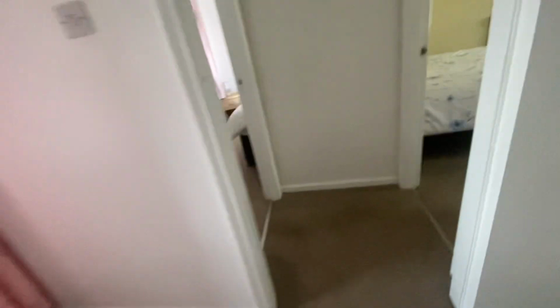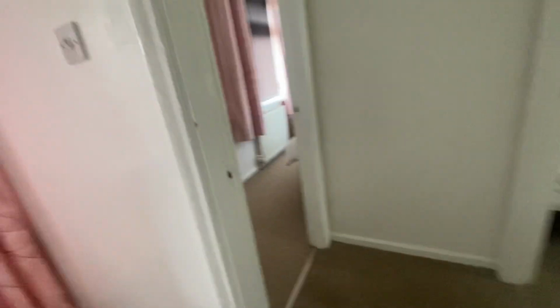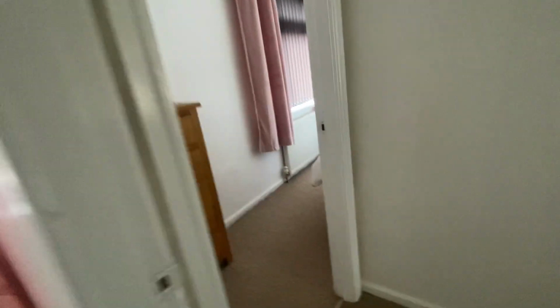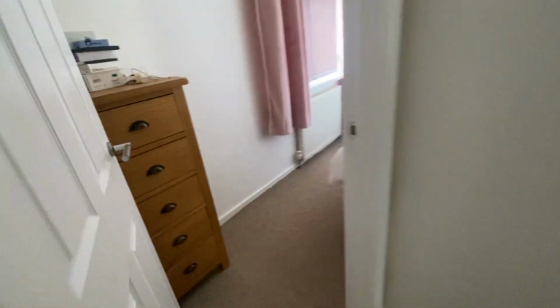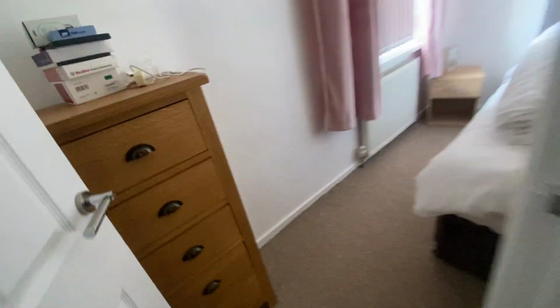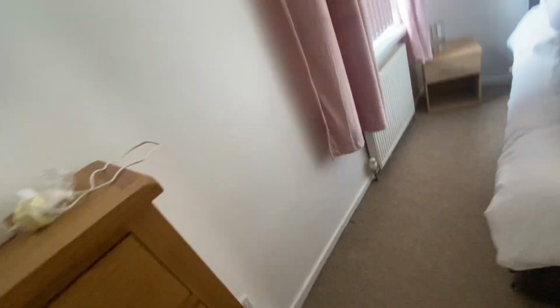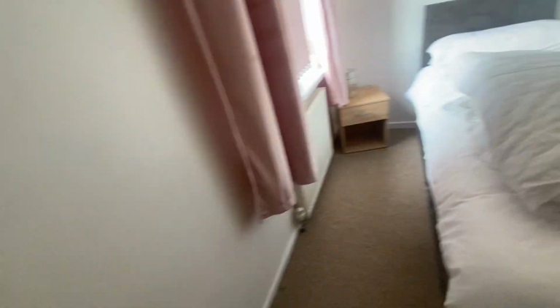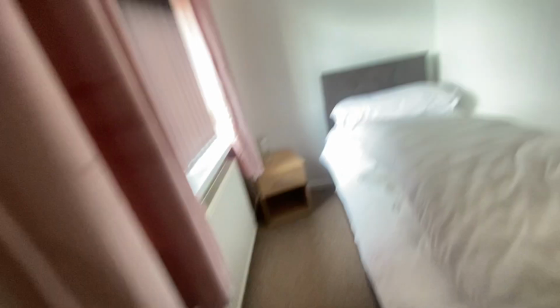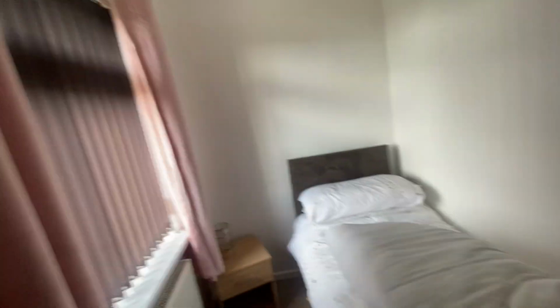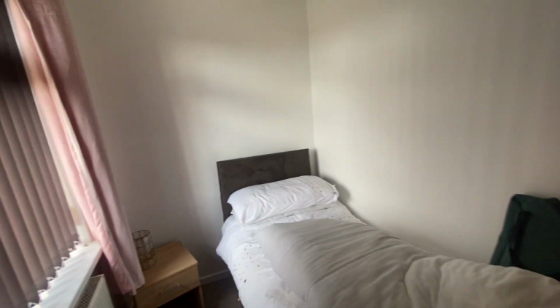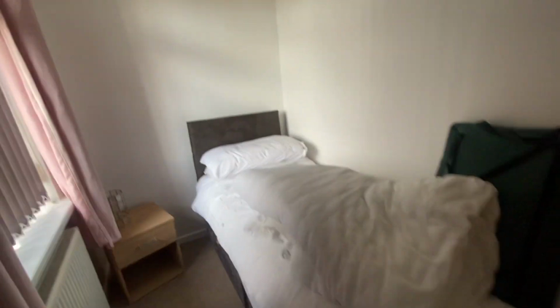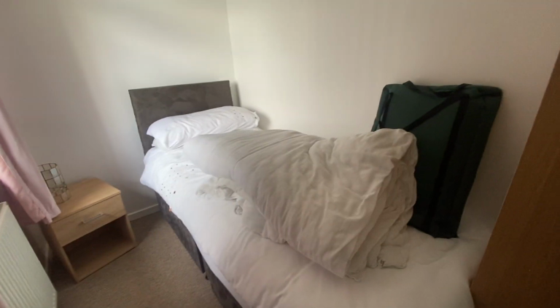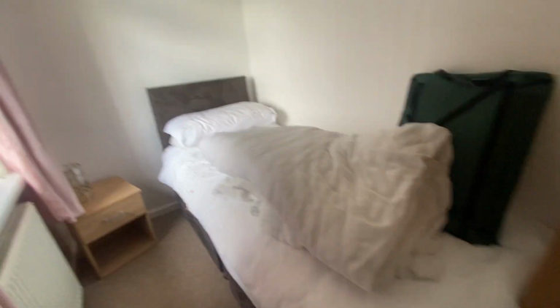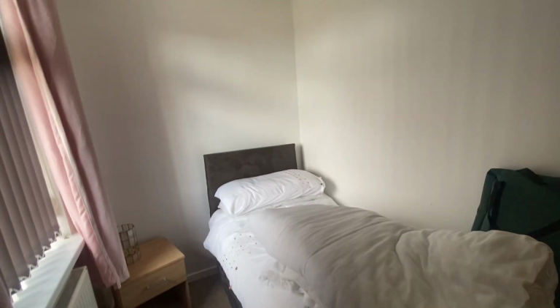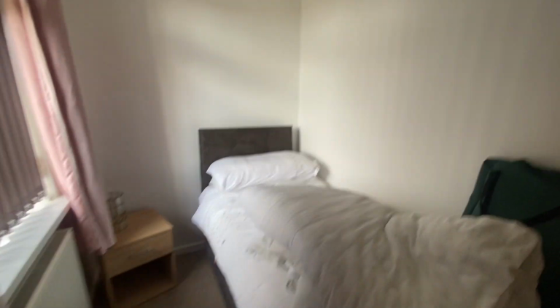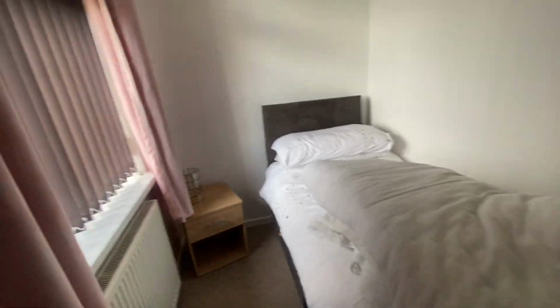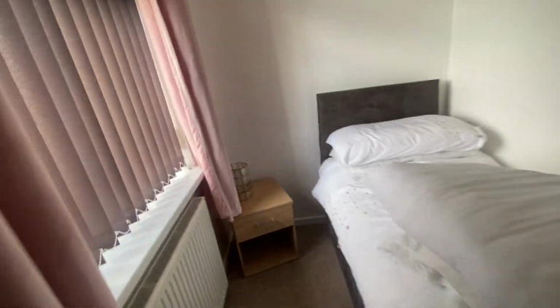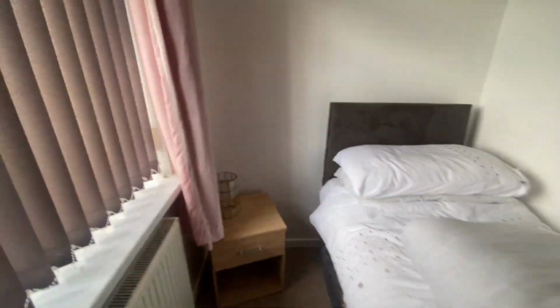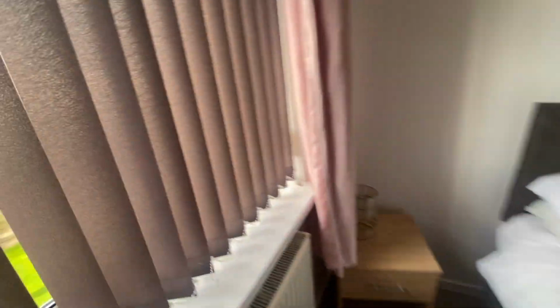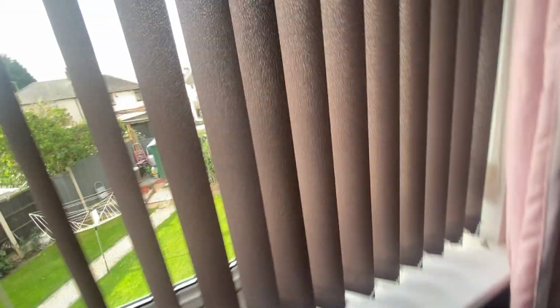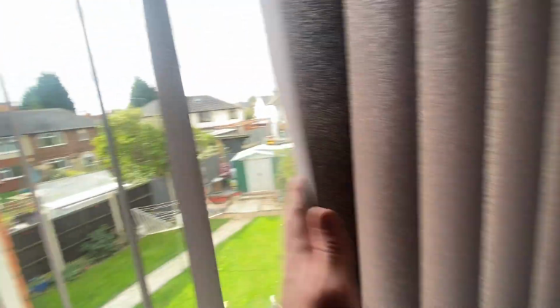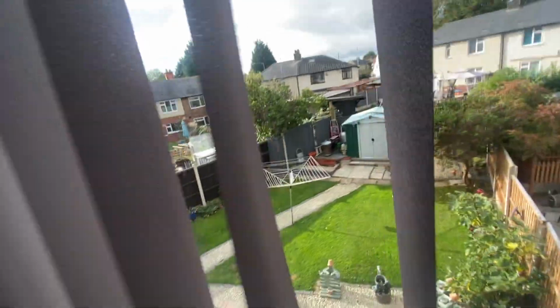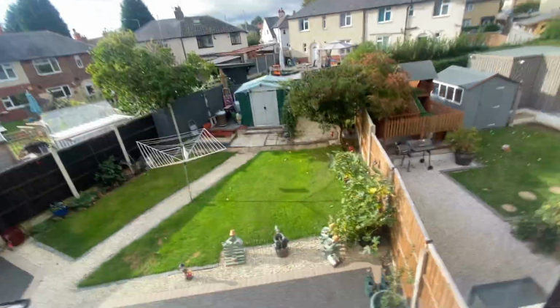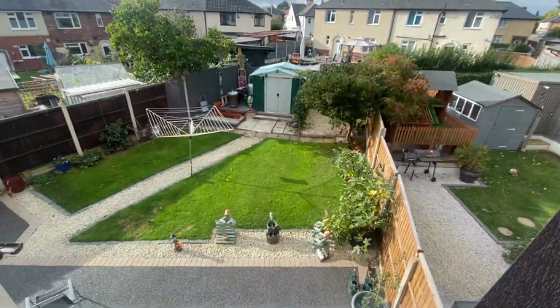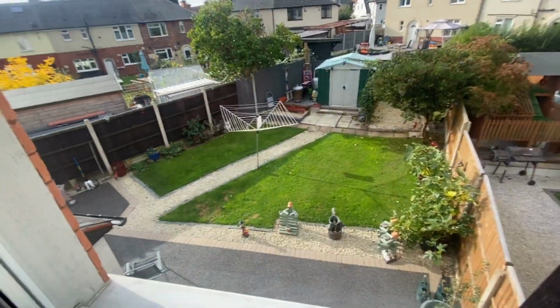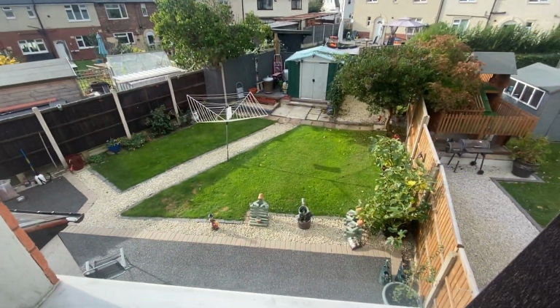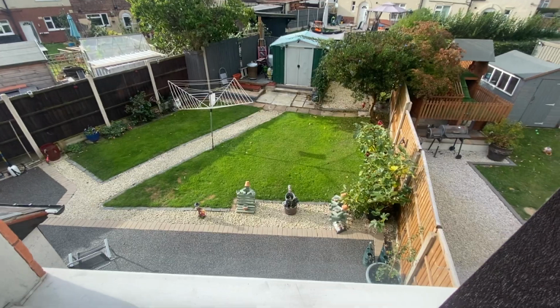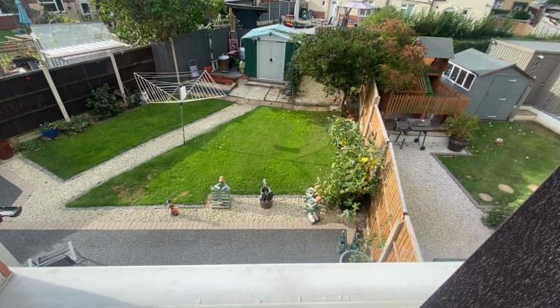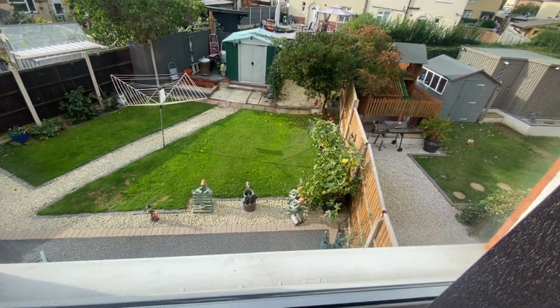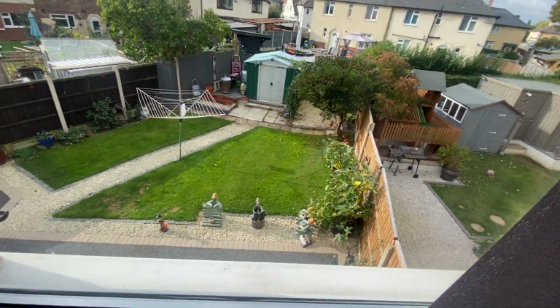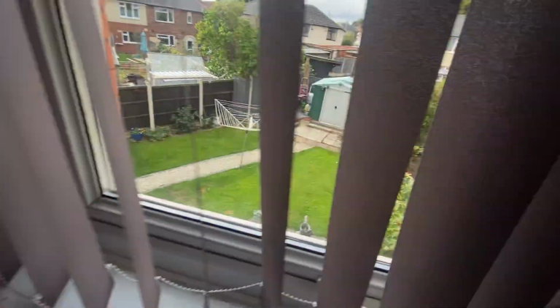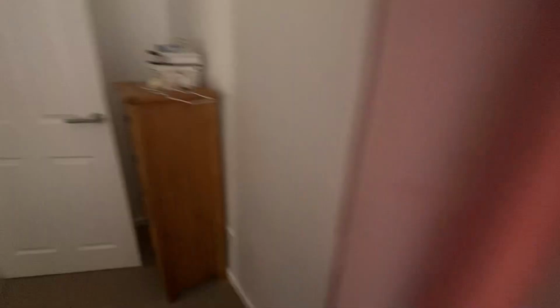Further down the landing we have bedroom number three, which is a single-size room. It could even be used as an office for those who work from home. There's plenty of room for a single bed and further freestanding furniture, and it also overlooks the rear garden, which might give you a better indication of its size.